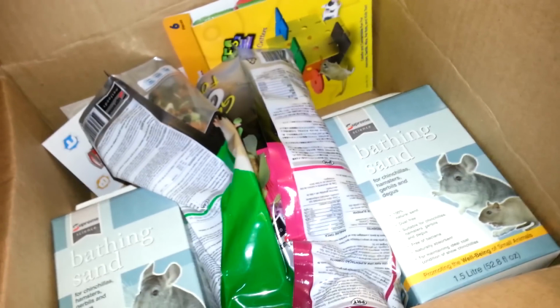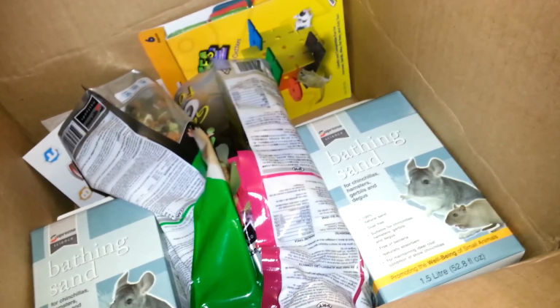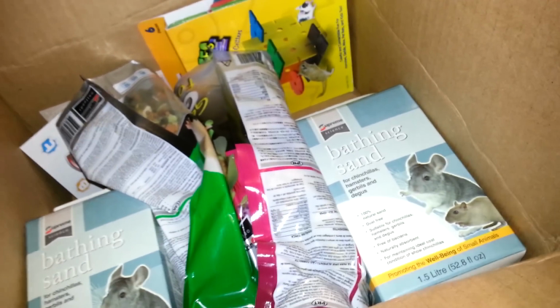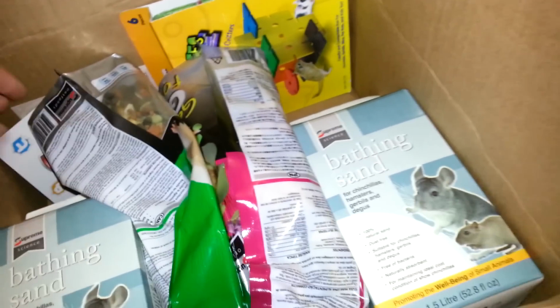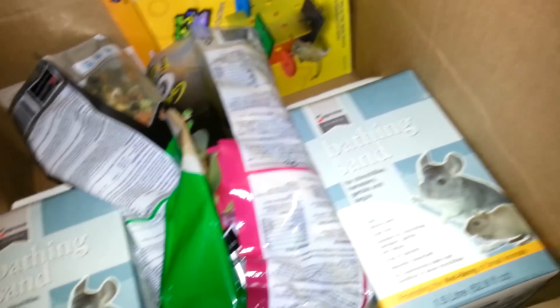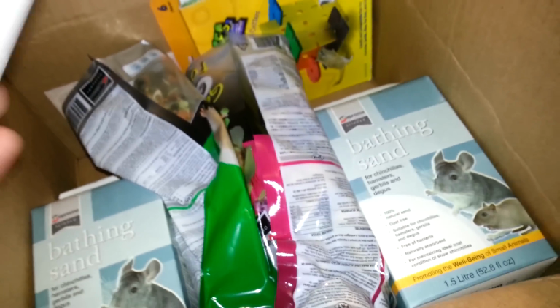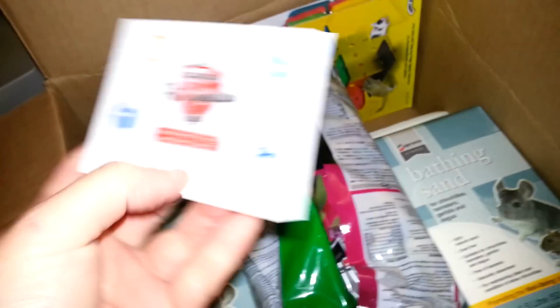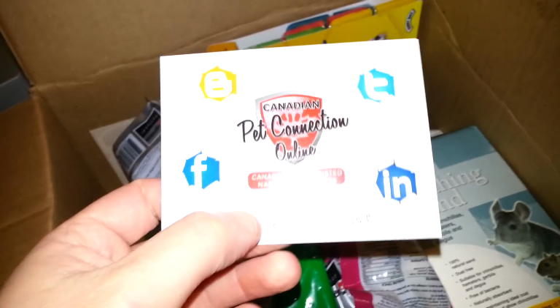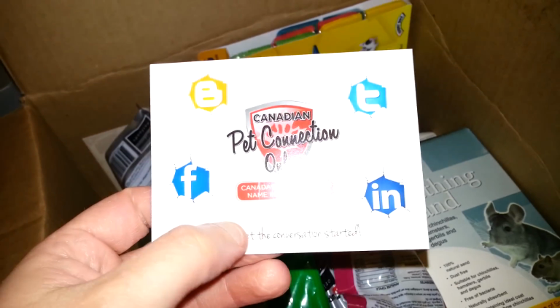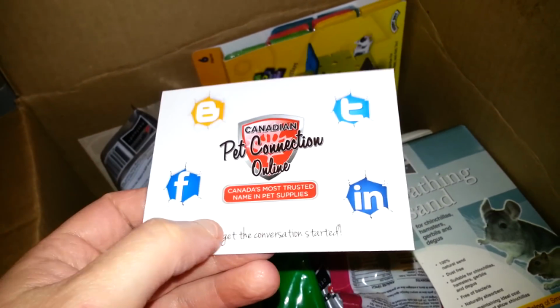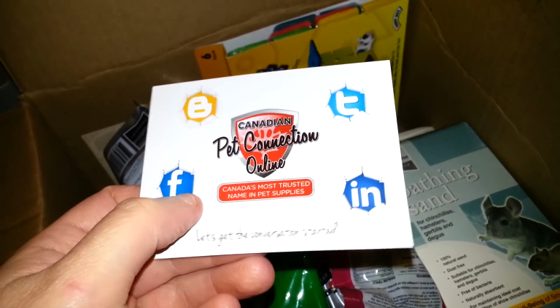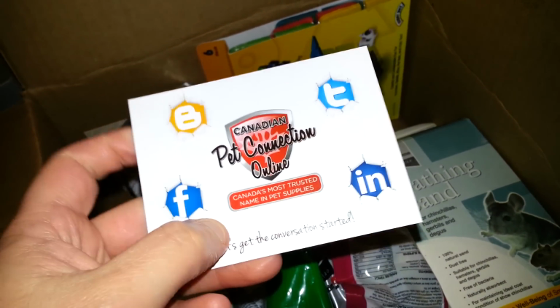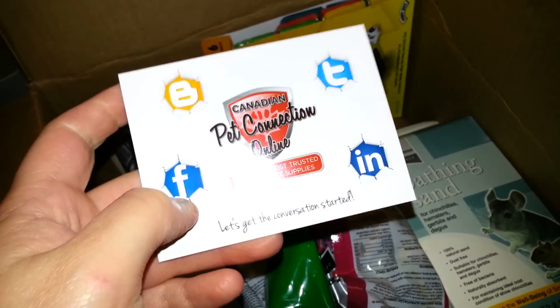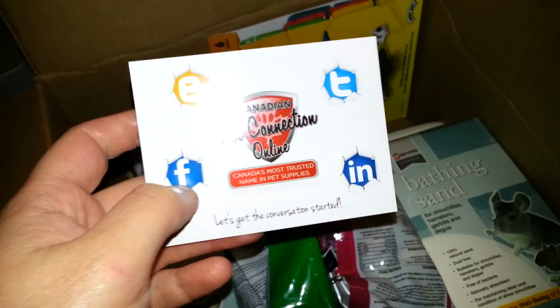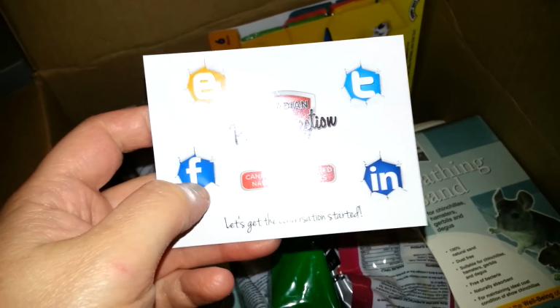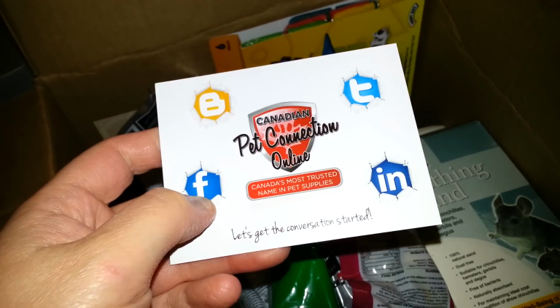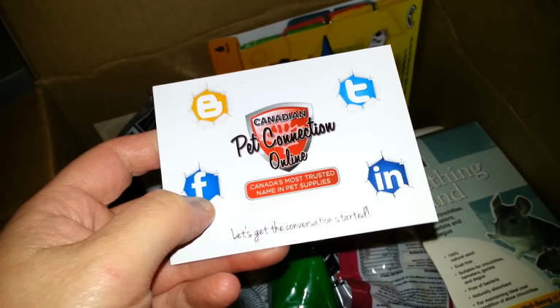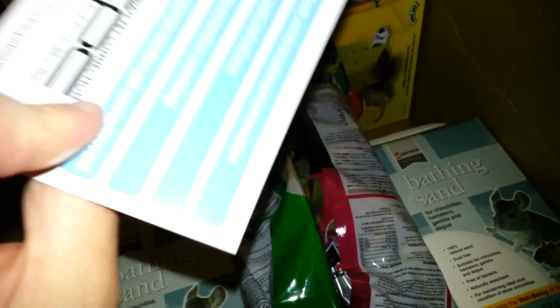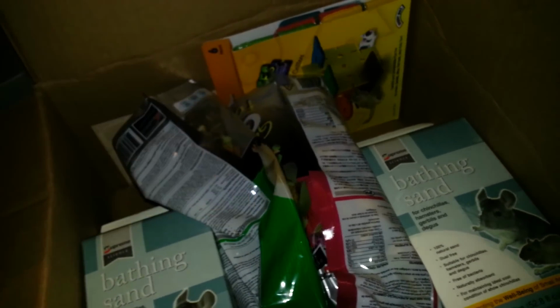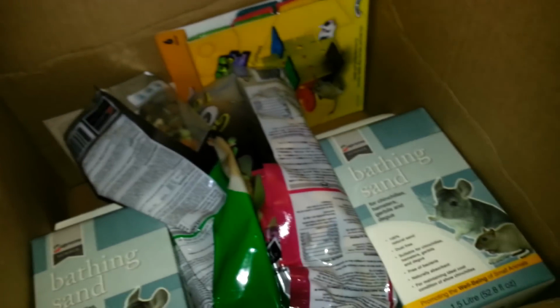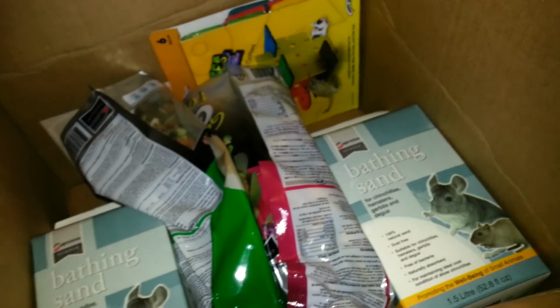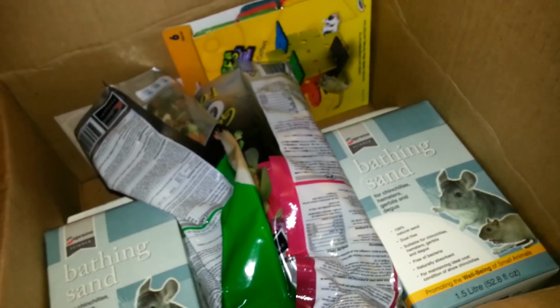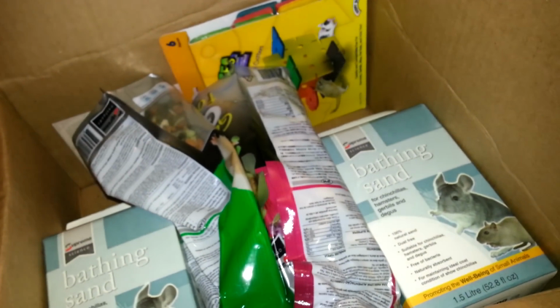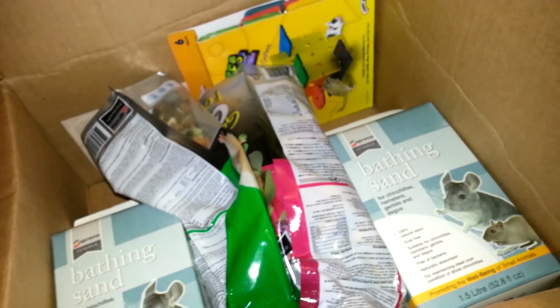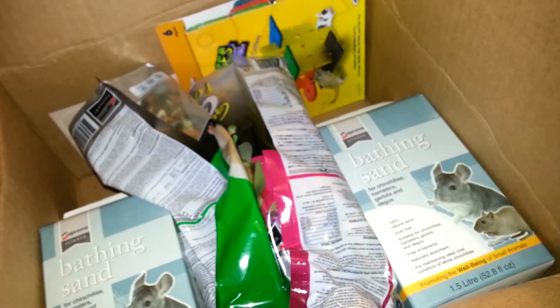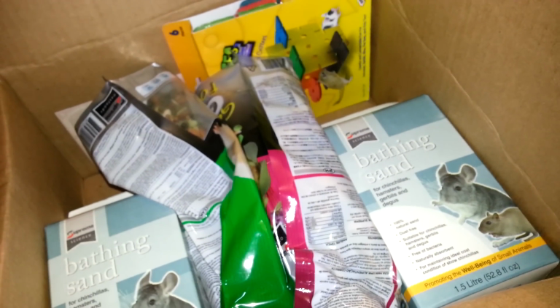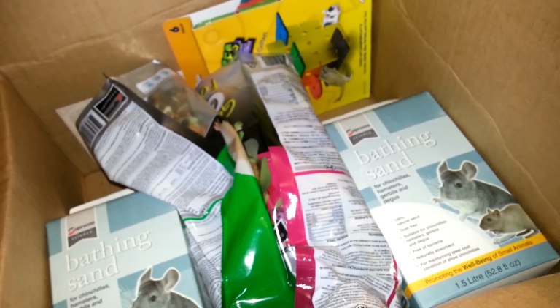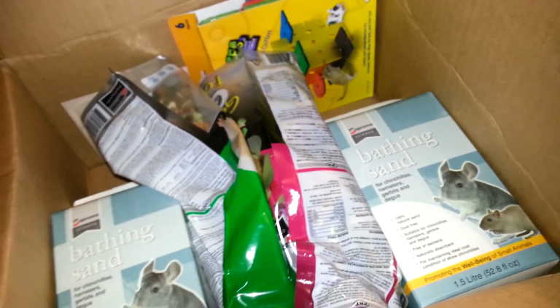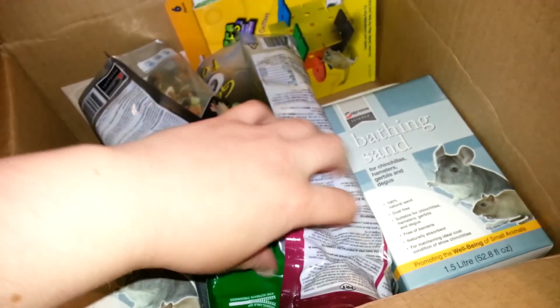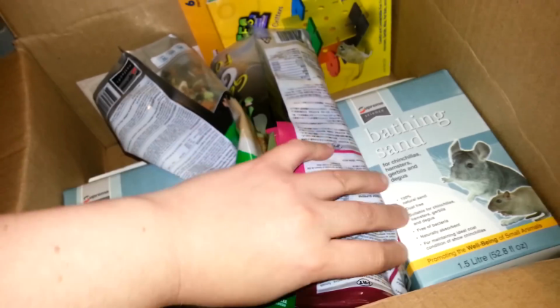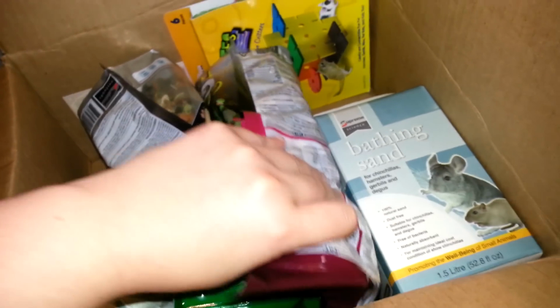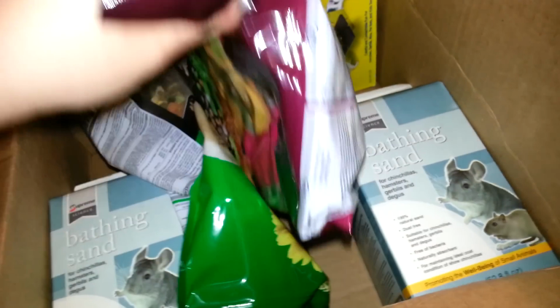So I have this — this is their card, and I'll put the link to them in case you are Canadian and you want to check them out. This is where I get my Supreme food and stuff from because nowhere else really sells it.